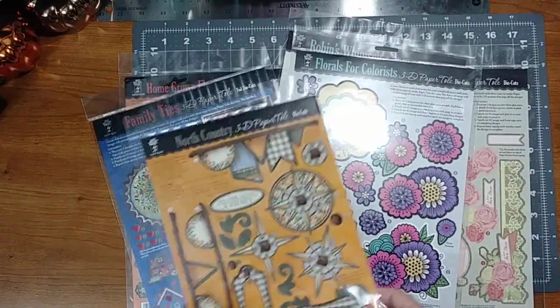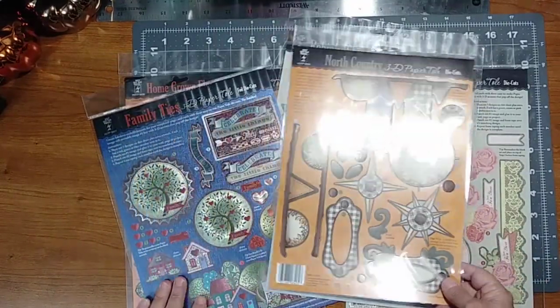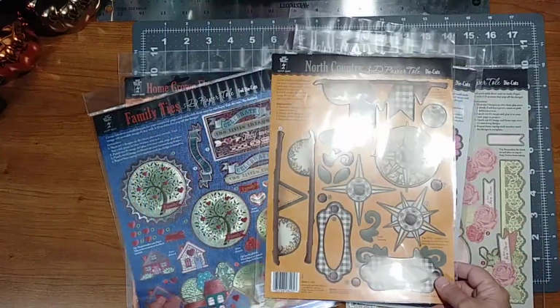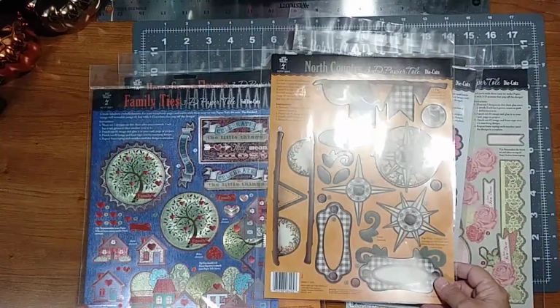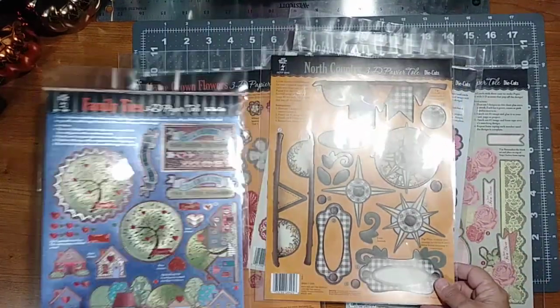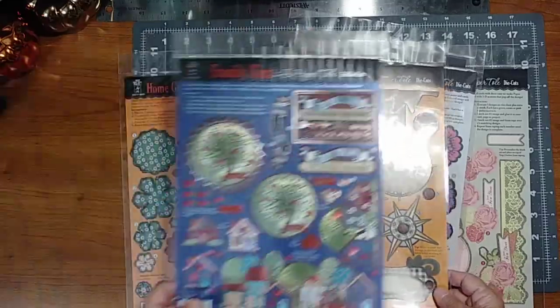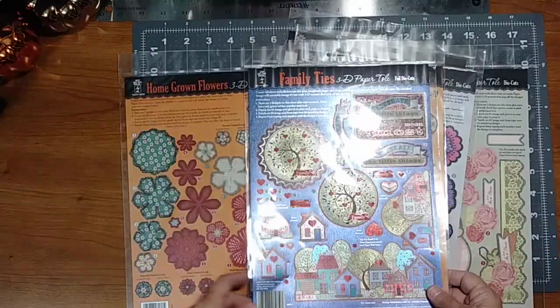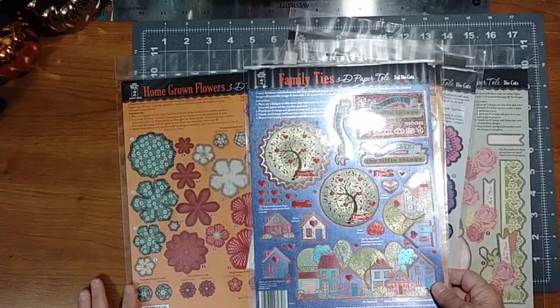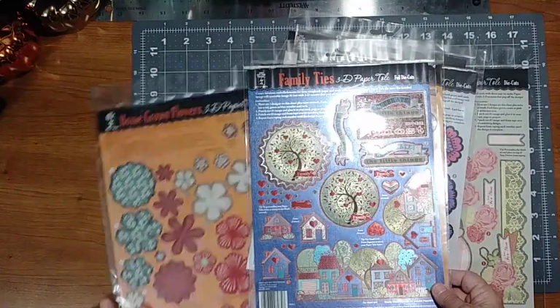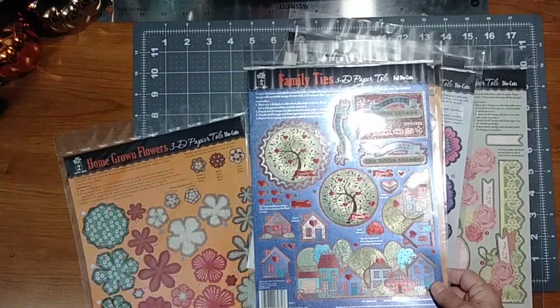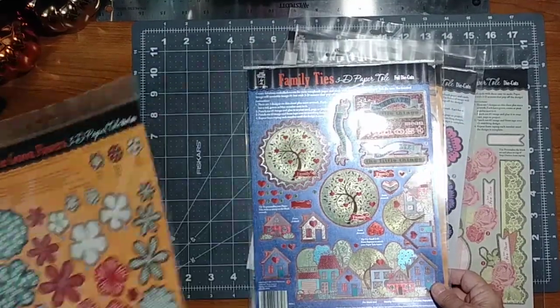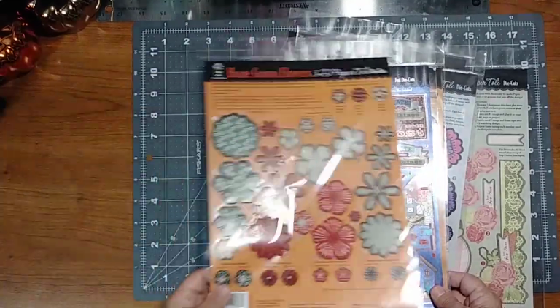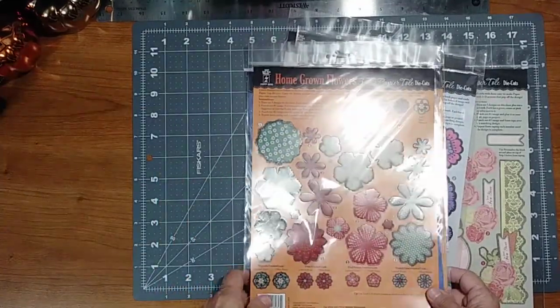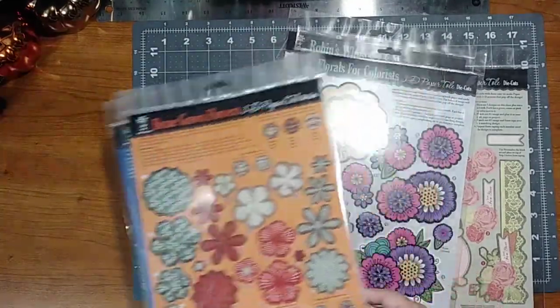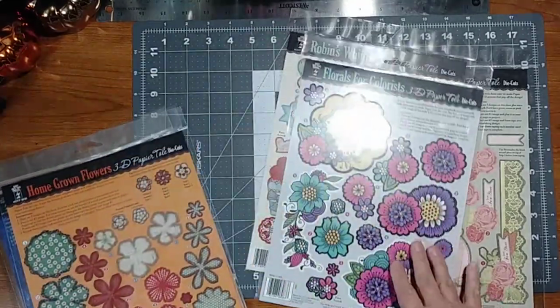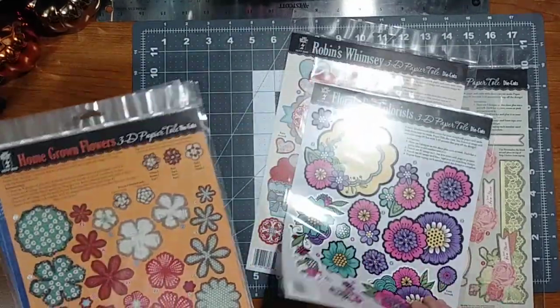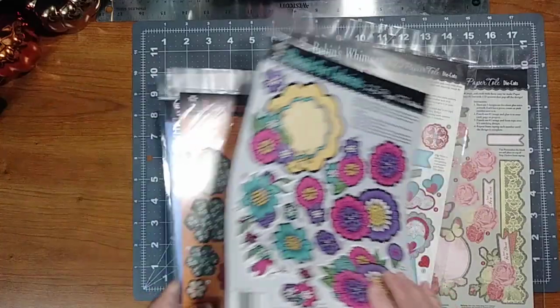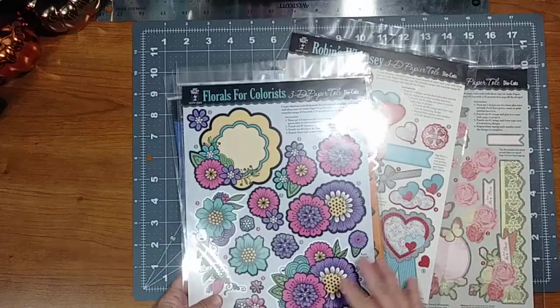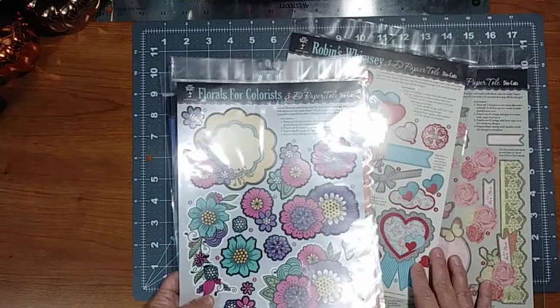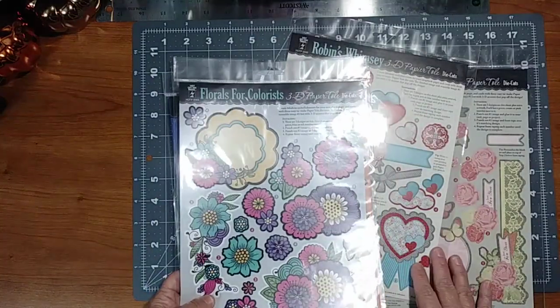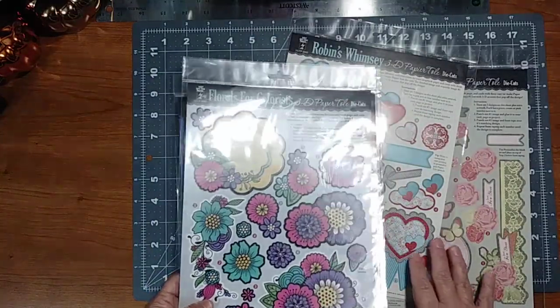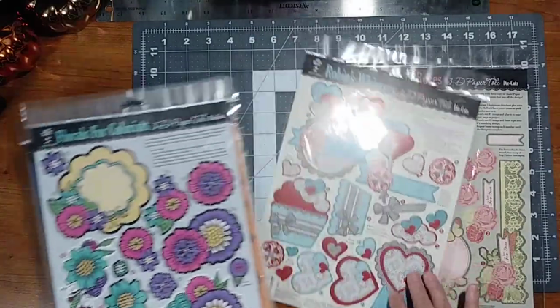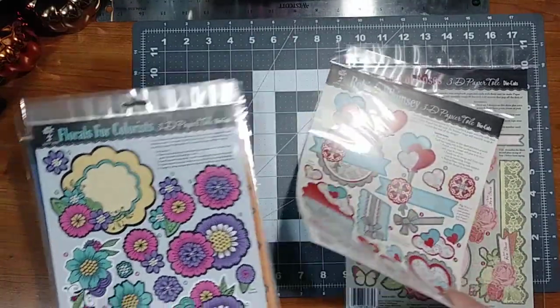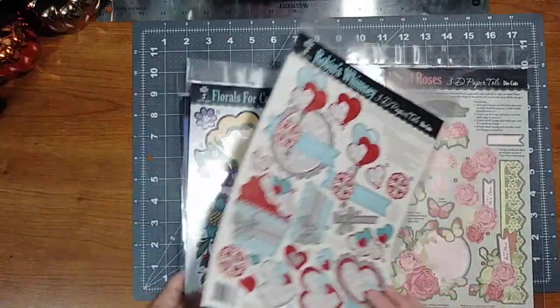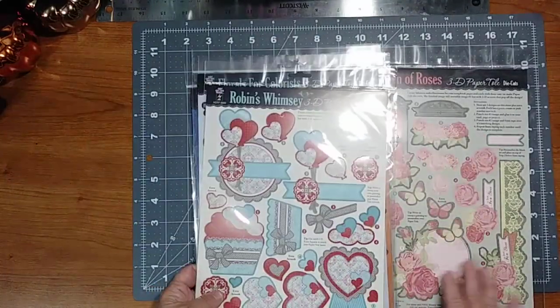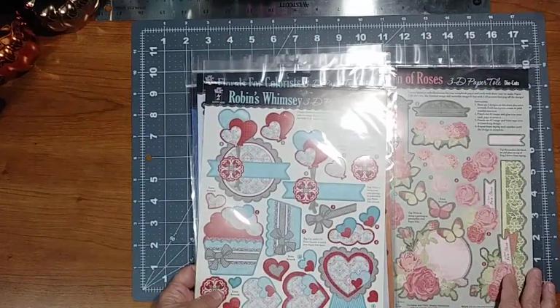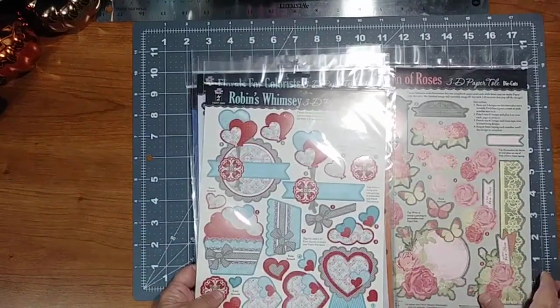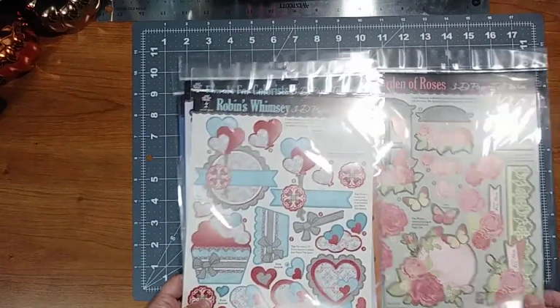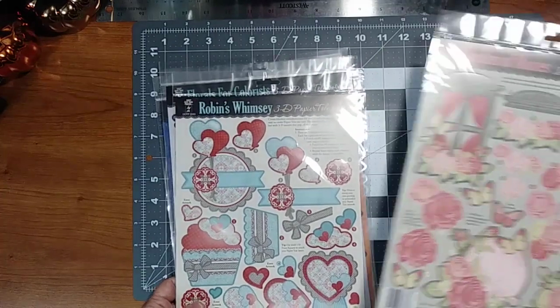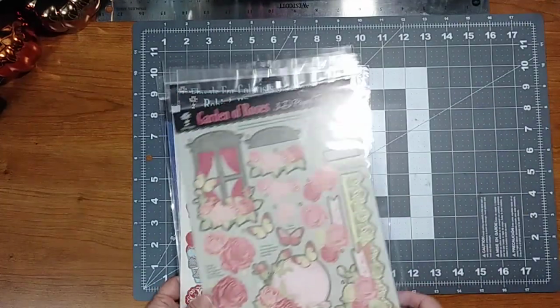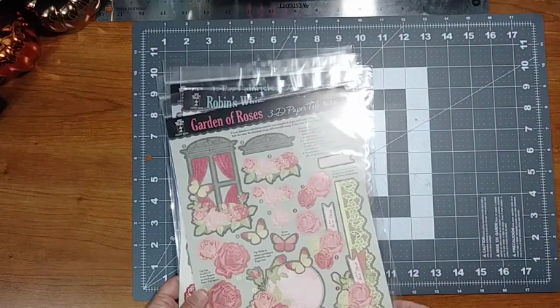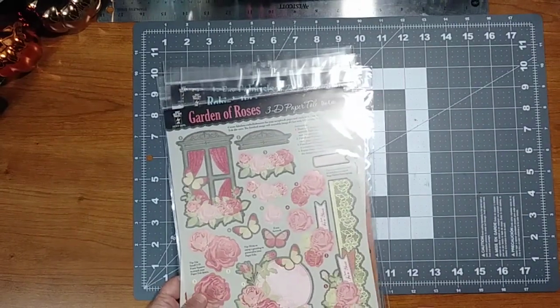North Country, Family Ties, Homegrown Flowers, Florals for Colorists, Robin's Whimsy, and Garden of Roses.